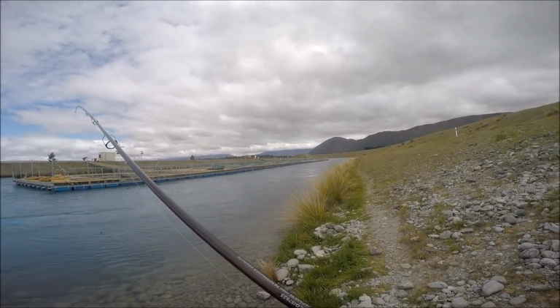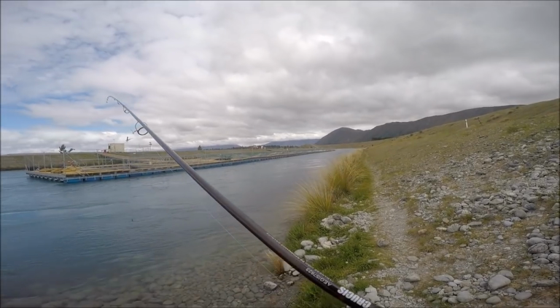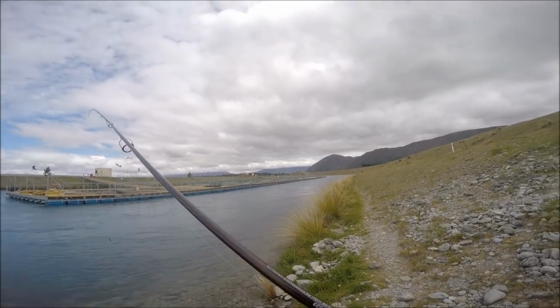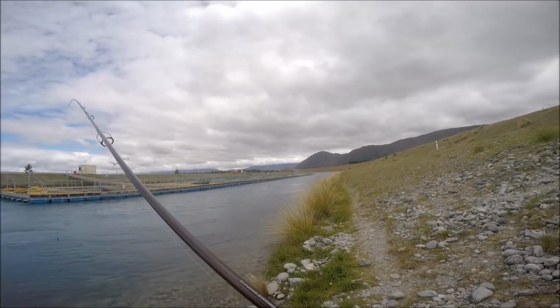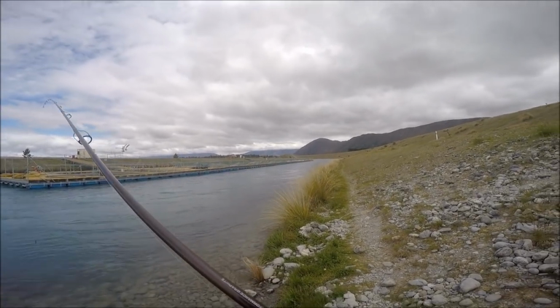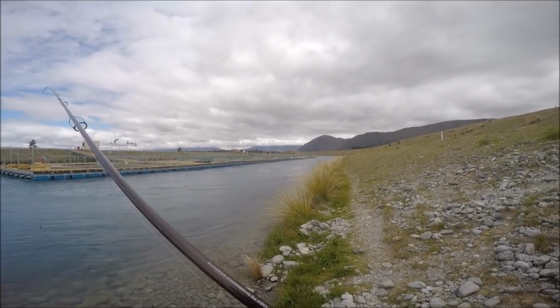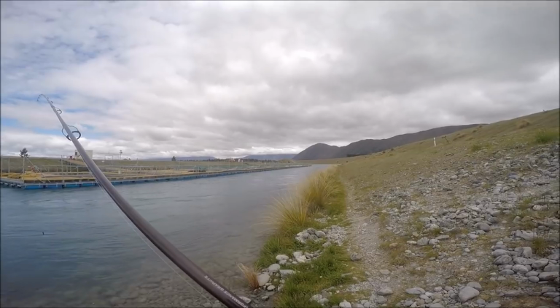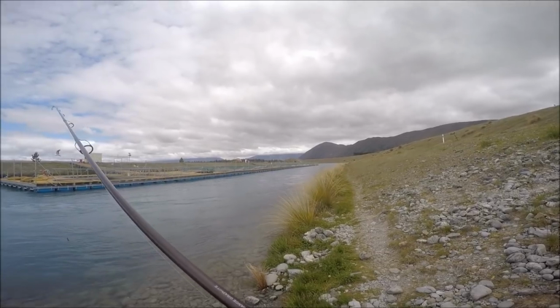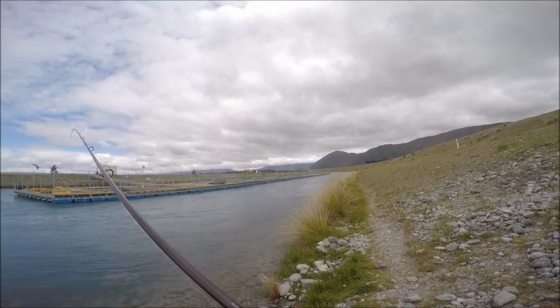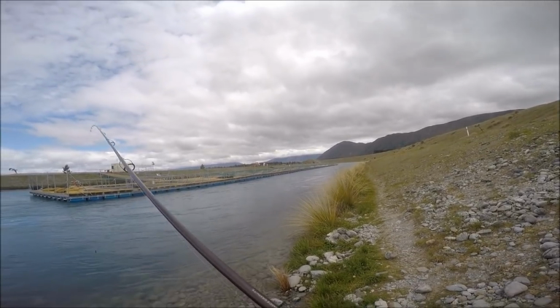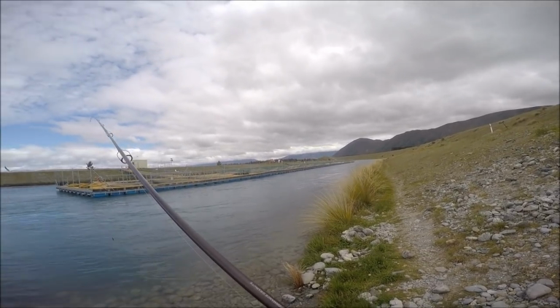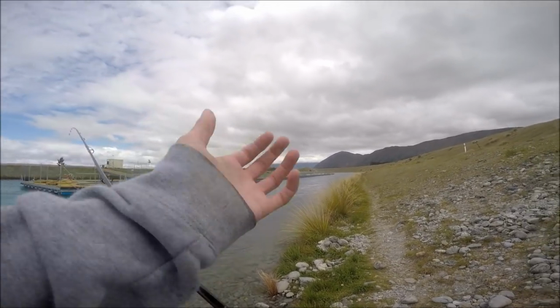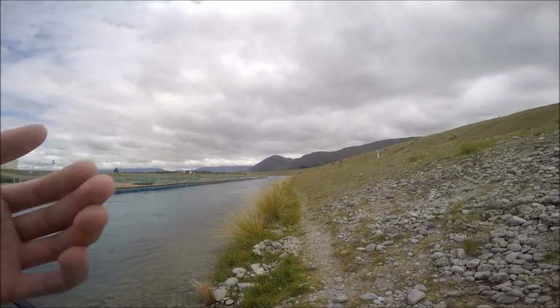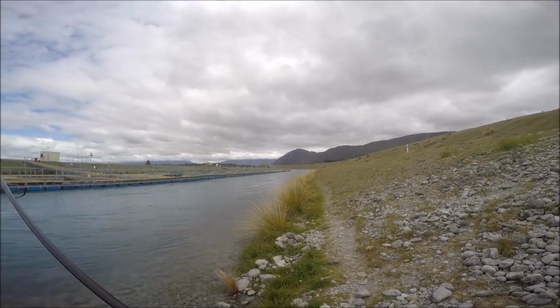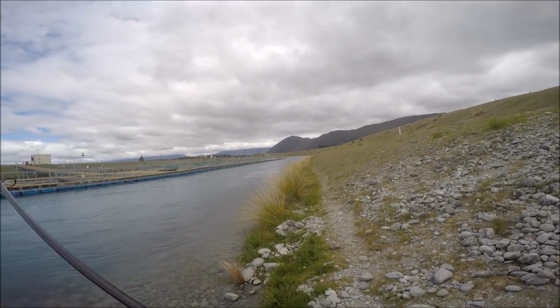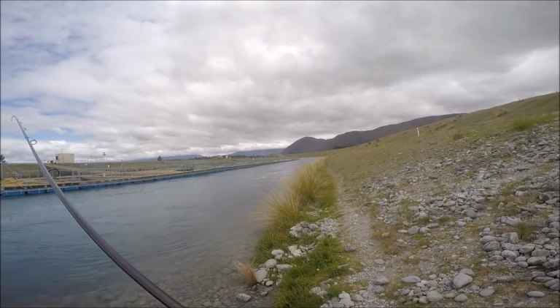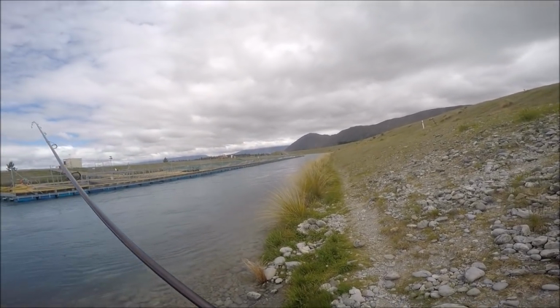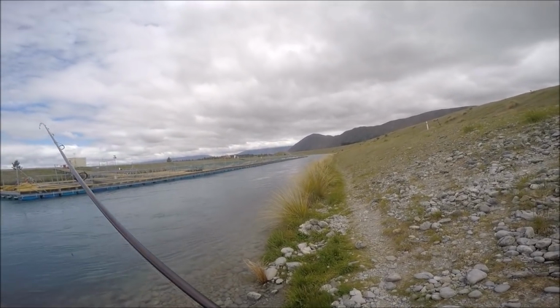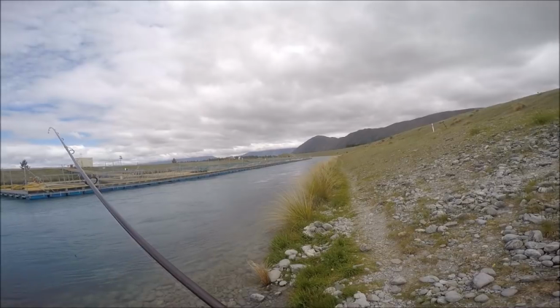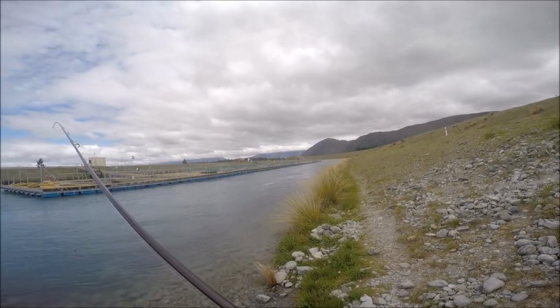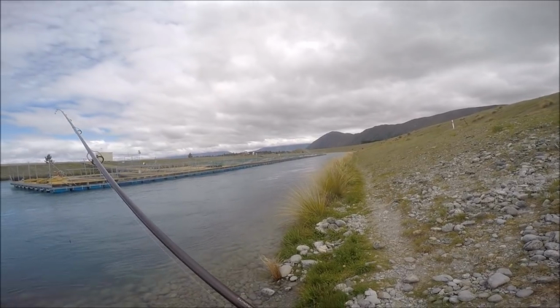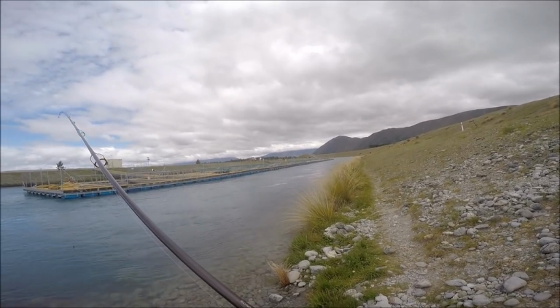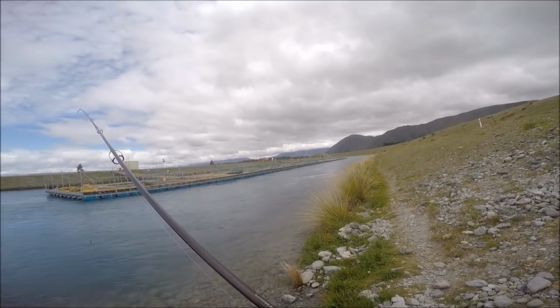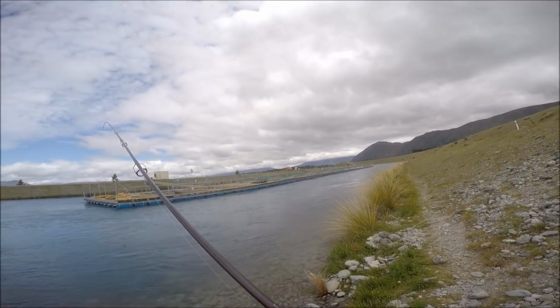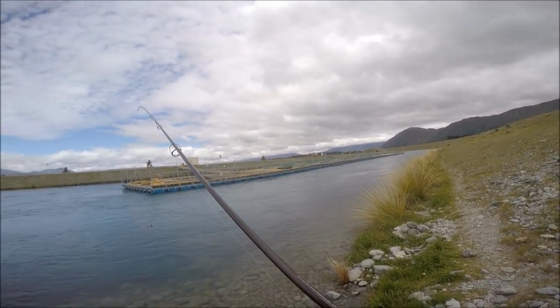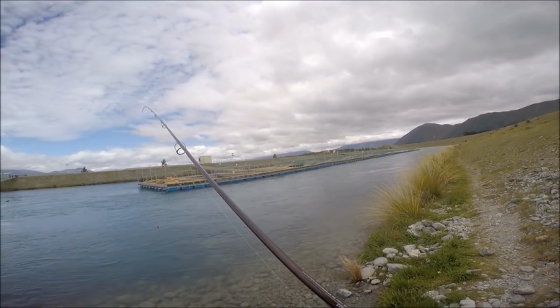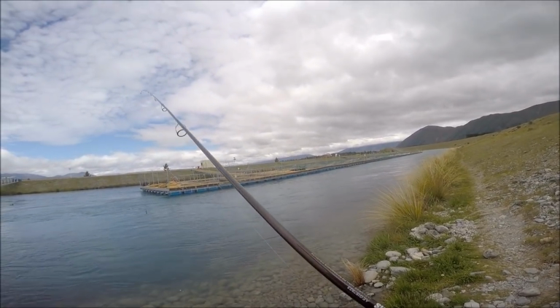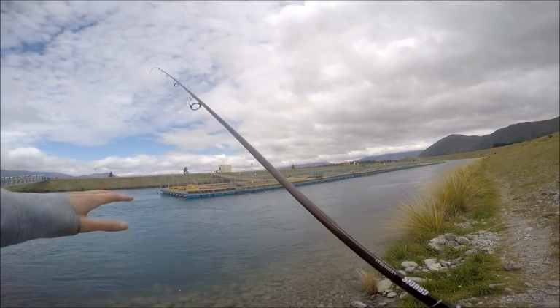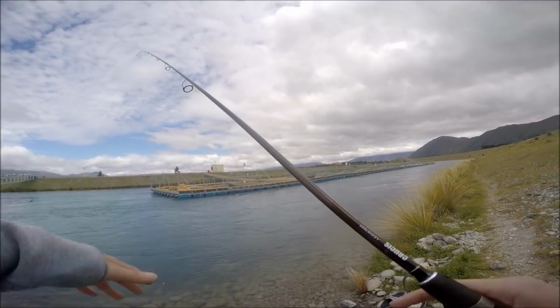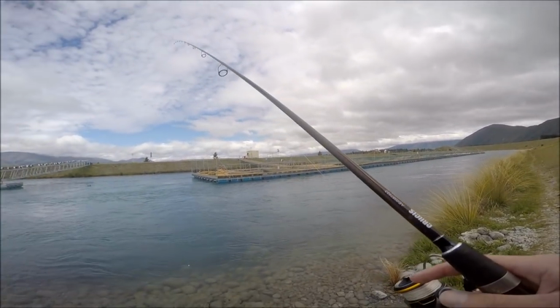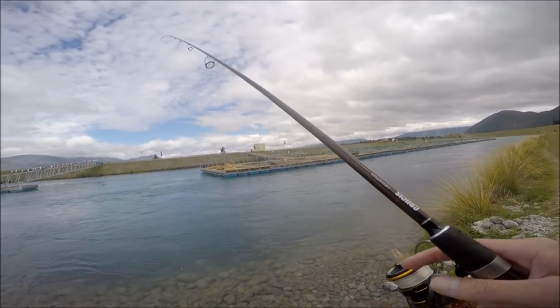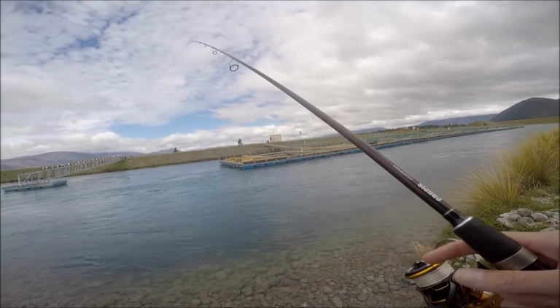Hey guys, welcome back to another video. These viewers will definitely know where this spot is. Currently fishing at the Mackenzie Country Canals and the technique is using egg patterns.